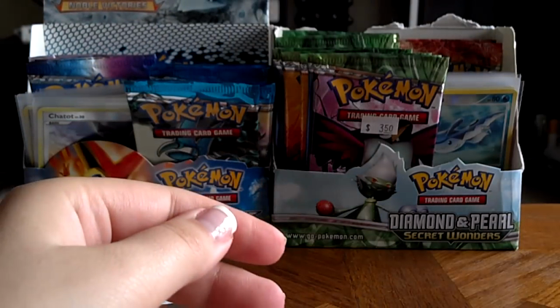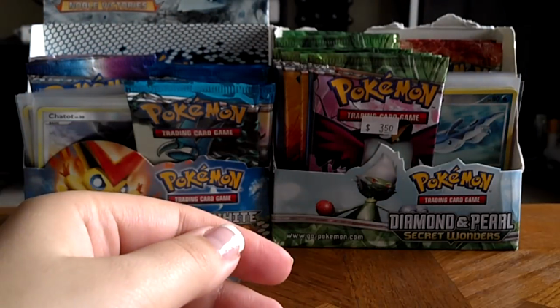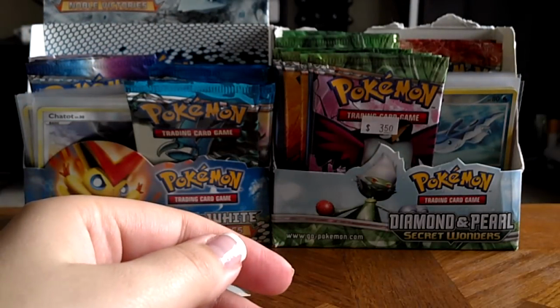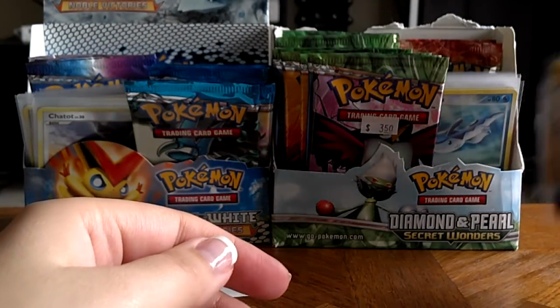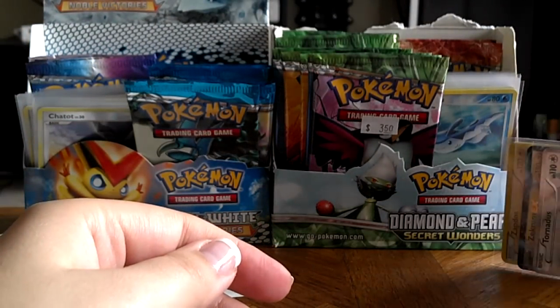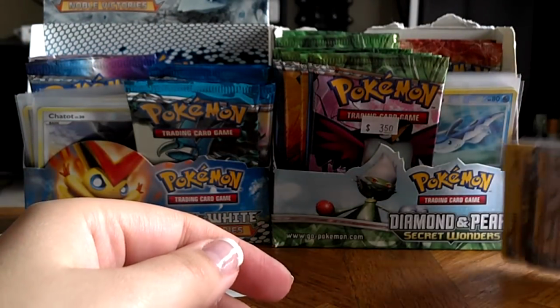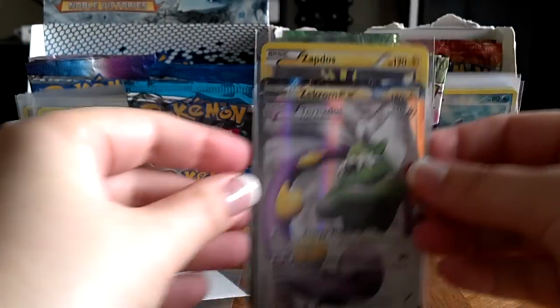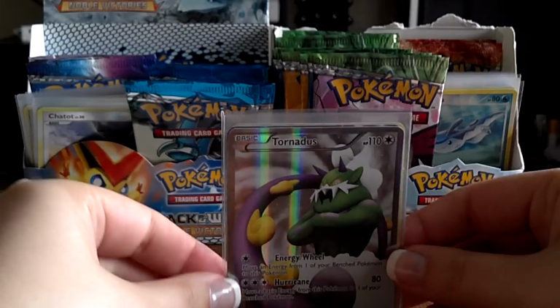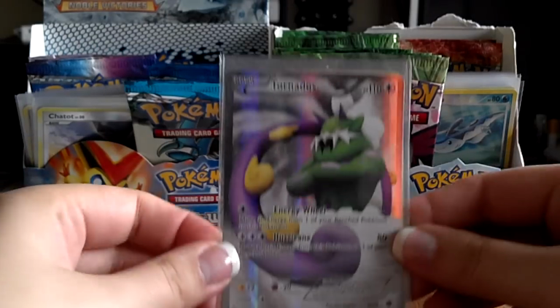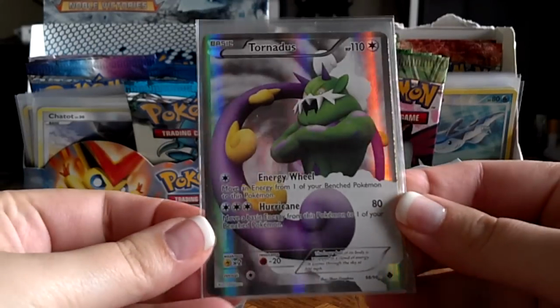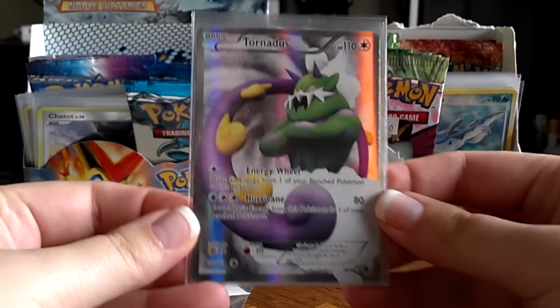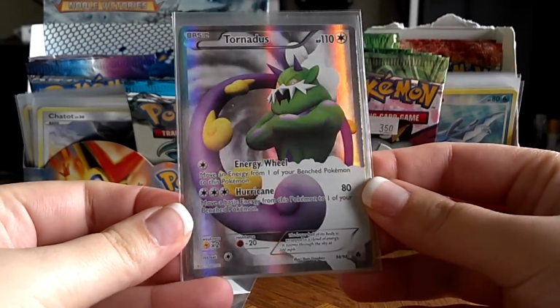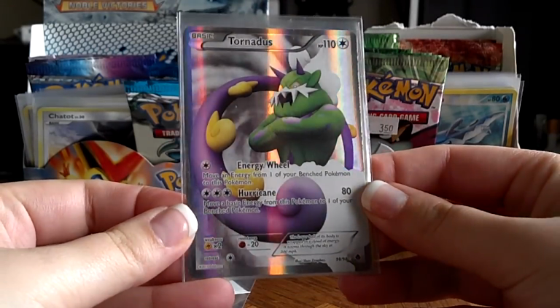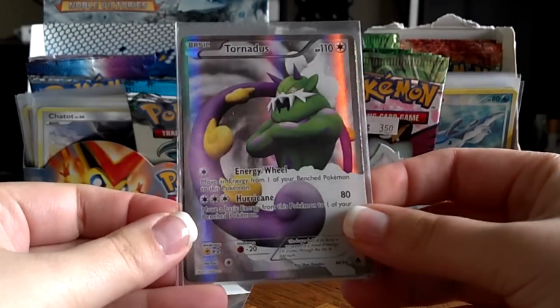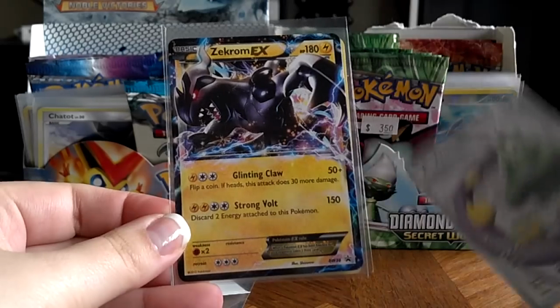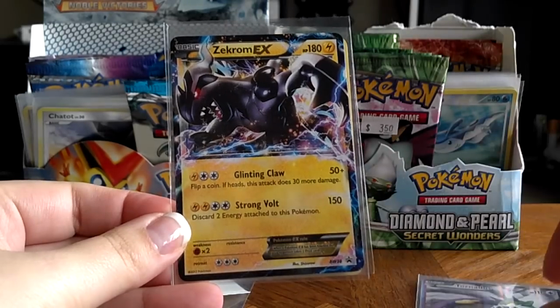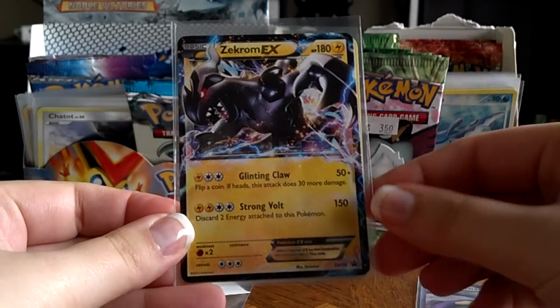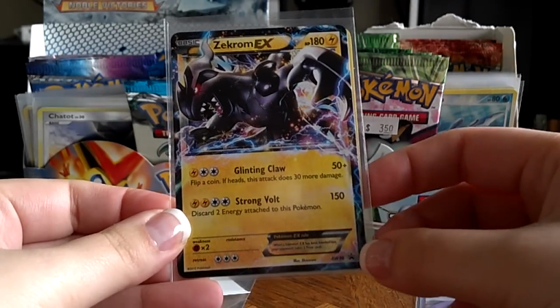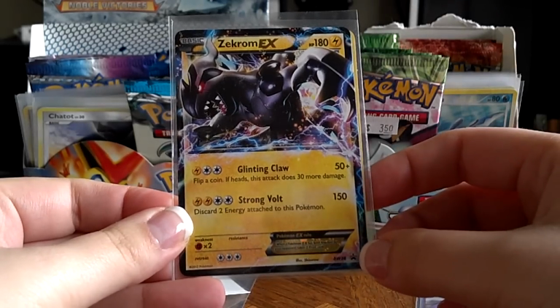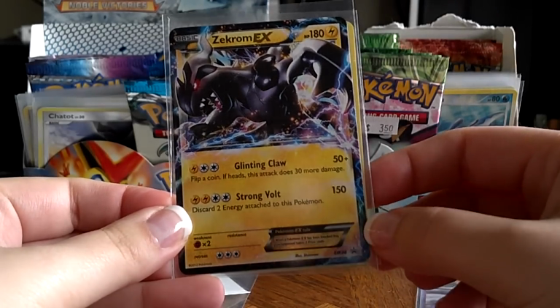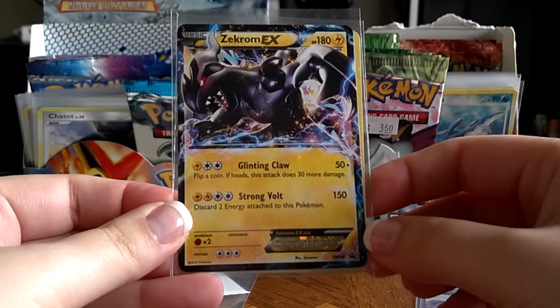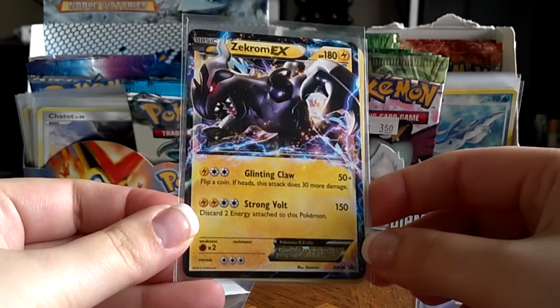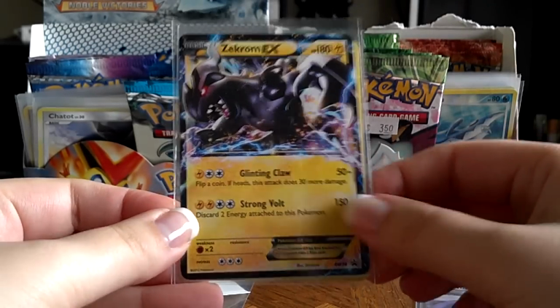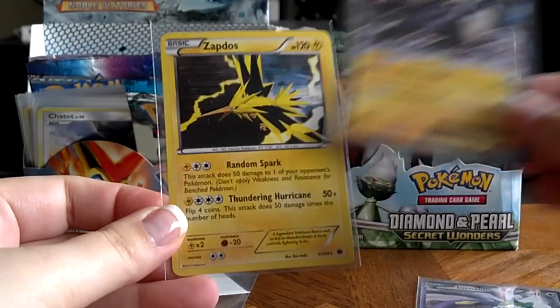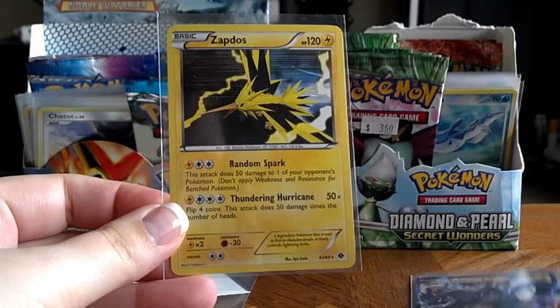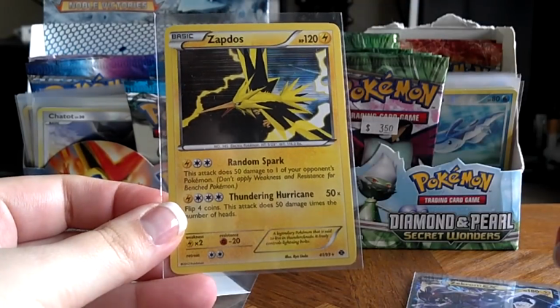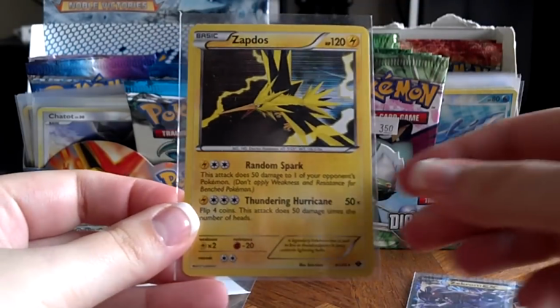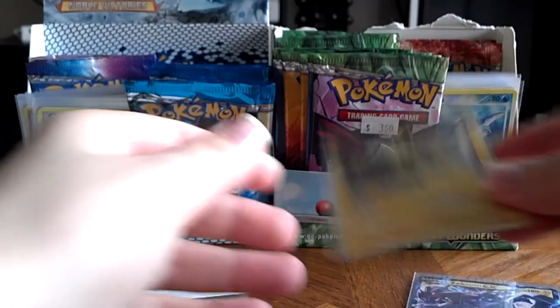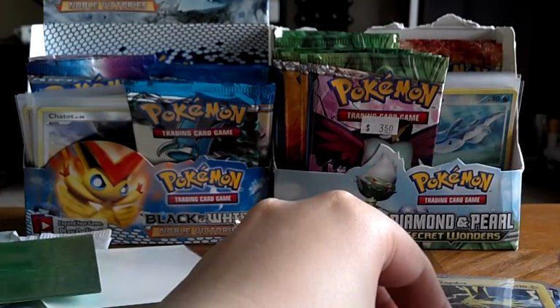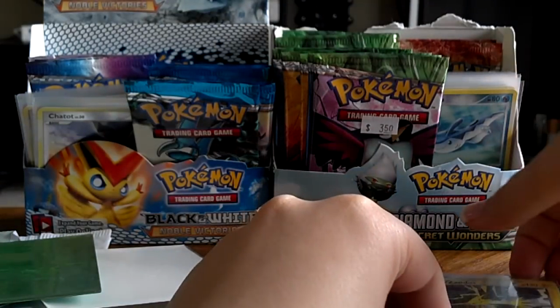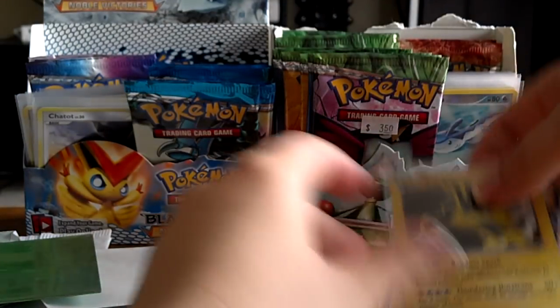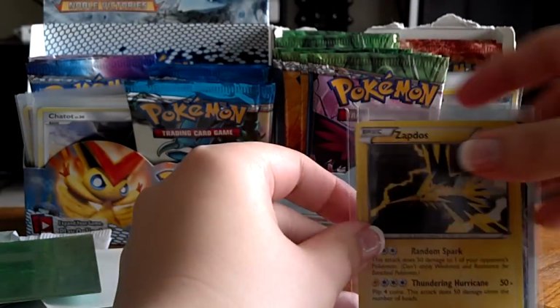And the cards I will be sending him — those will go out in the mail on Monday. A Full Art Tornadus, a Zekrom EX promo, a Black and White number 38 promo, and a Holo Zapdos. I'll make sure to get those in the mail for you on Monday.